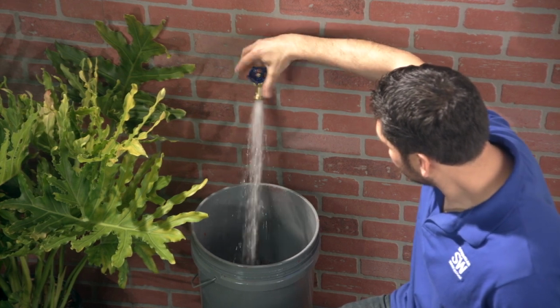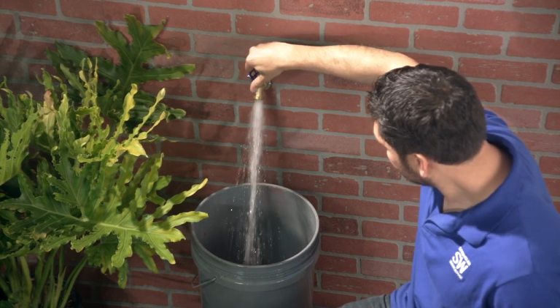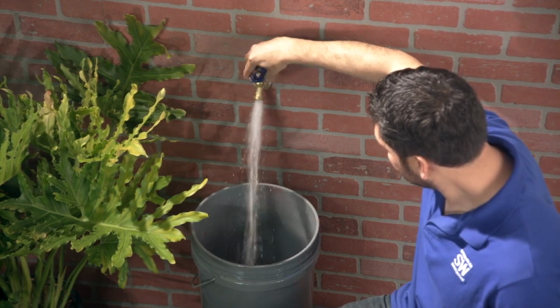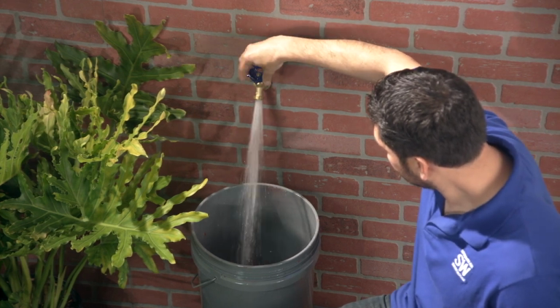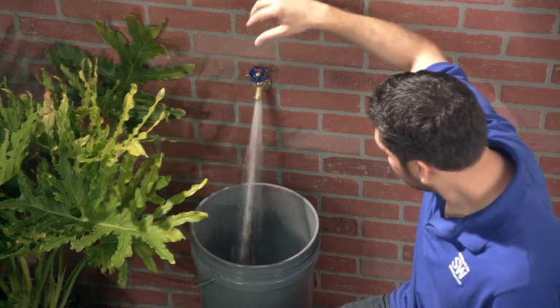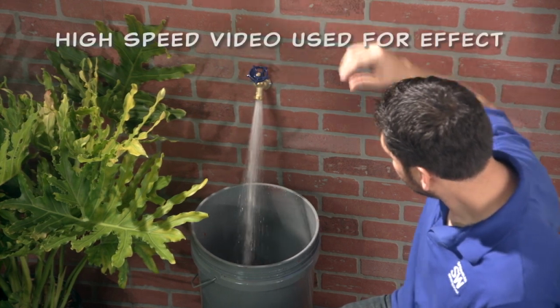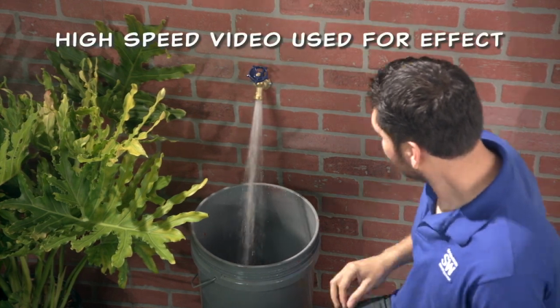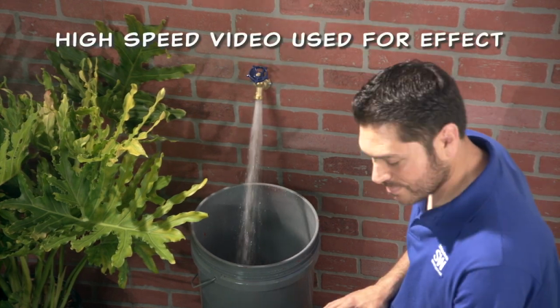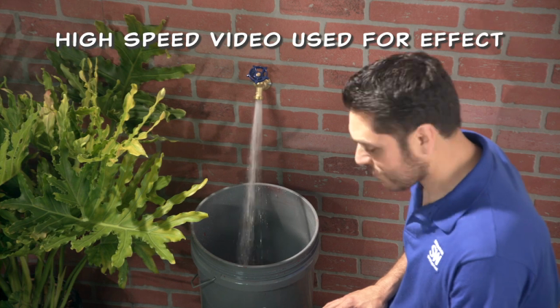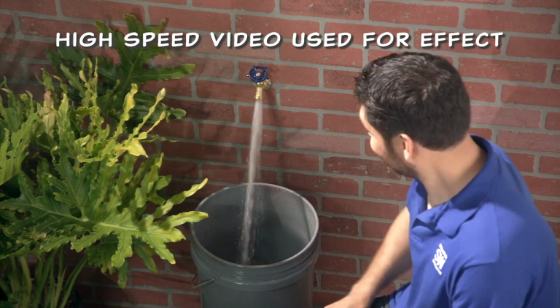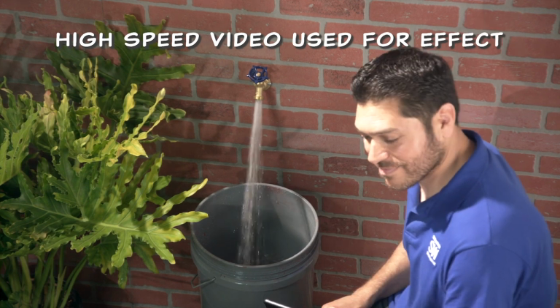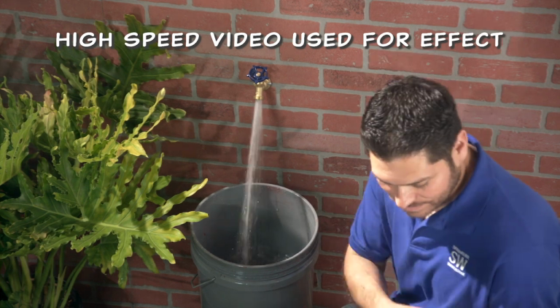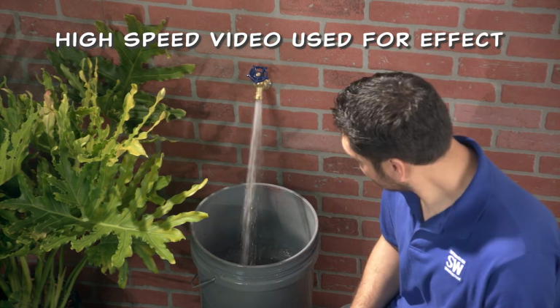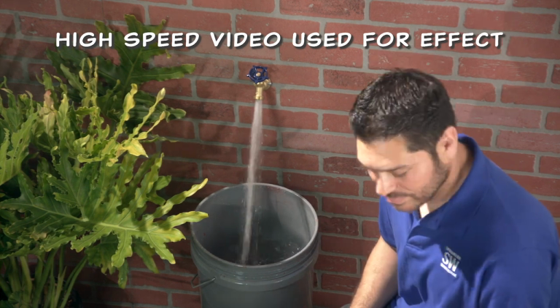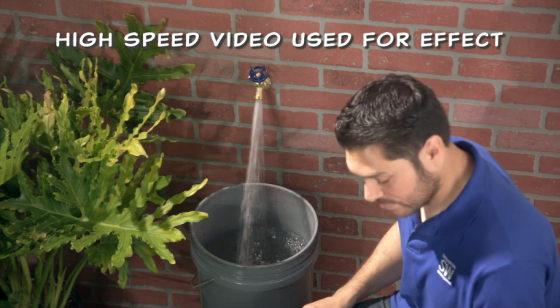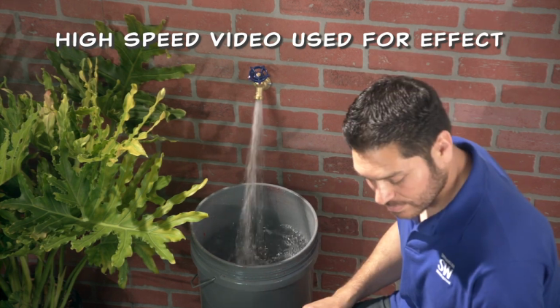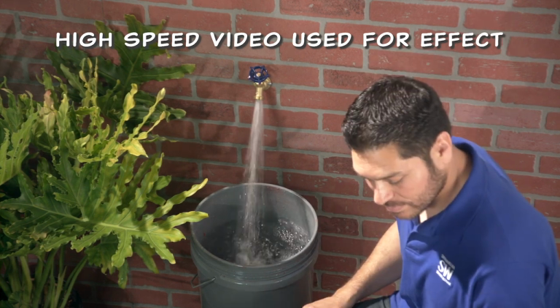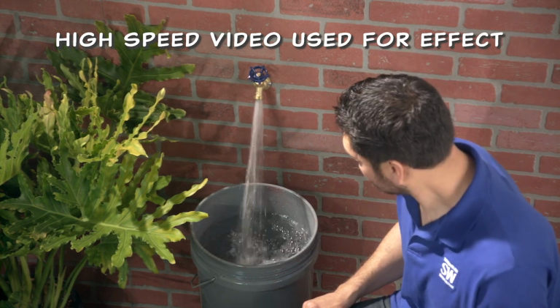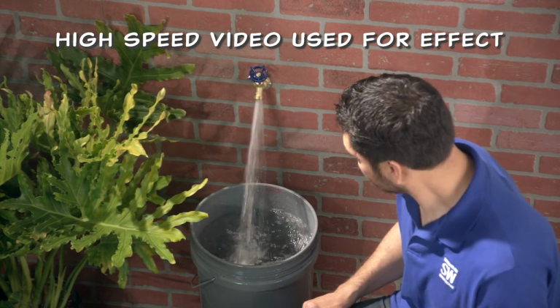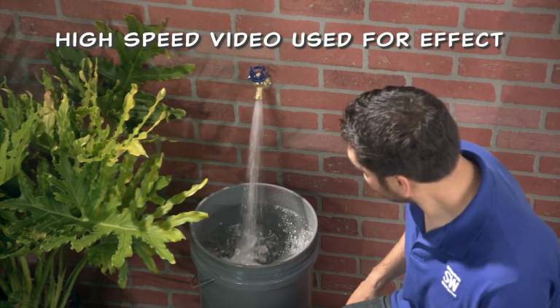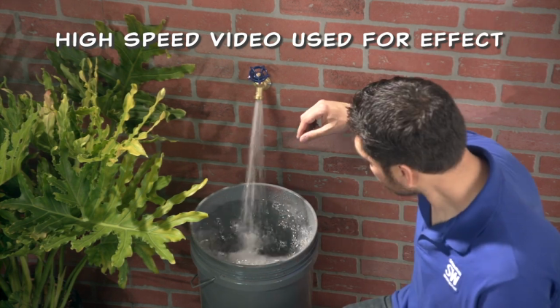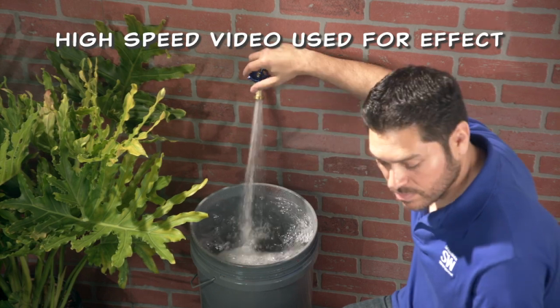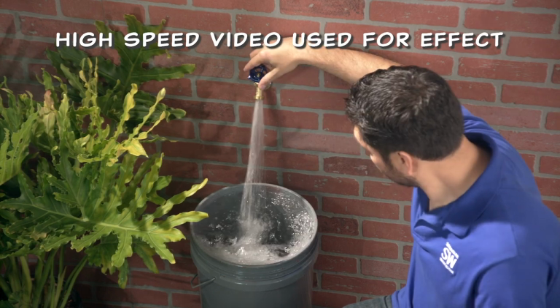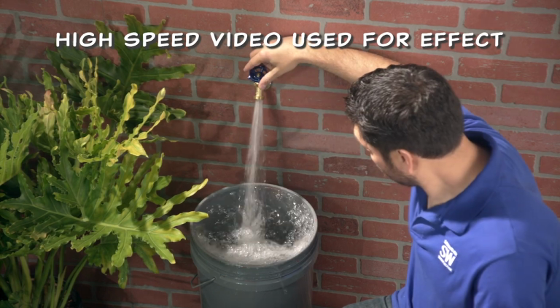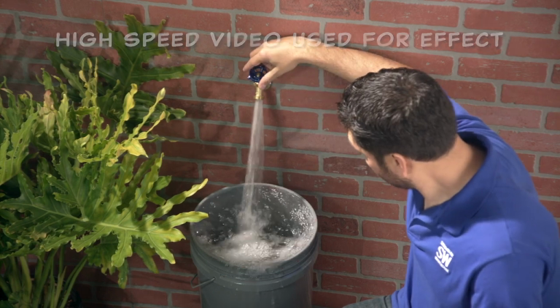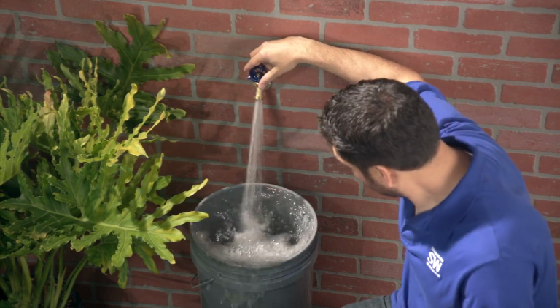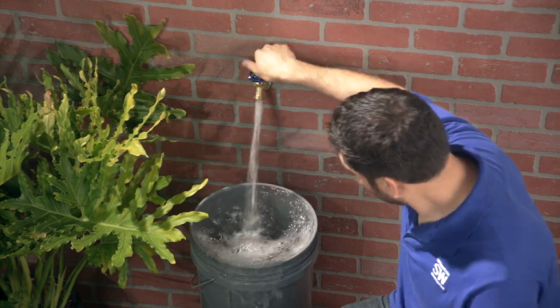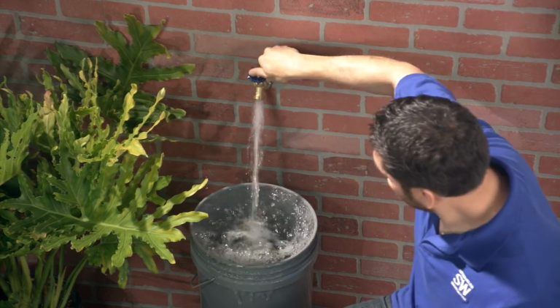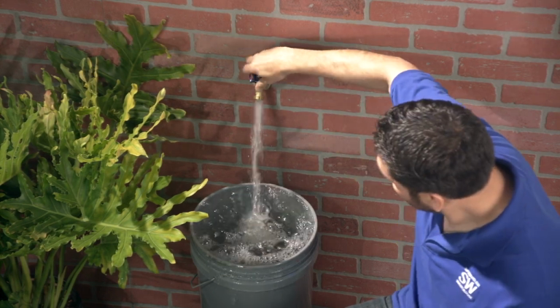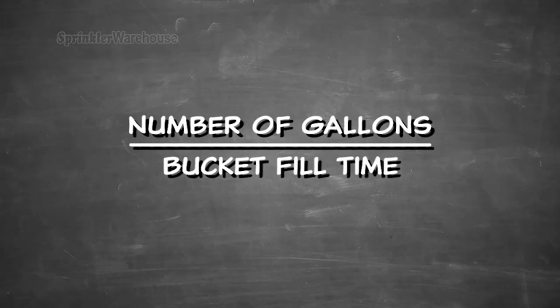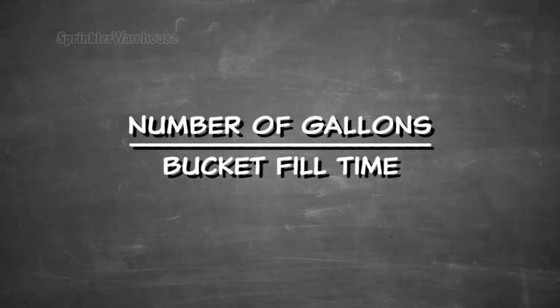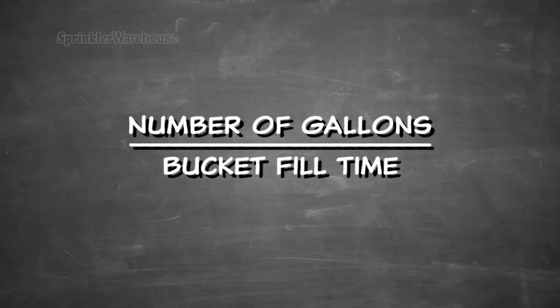Place the bucket under the faucet and turn it on full blast at the same time you start the stopwatch. When the bucket is filled, stop the clock and note how long it took to completely fill the bucket with water.